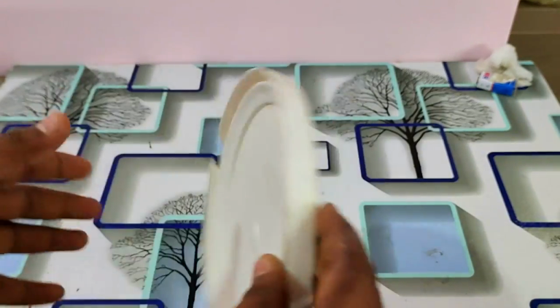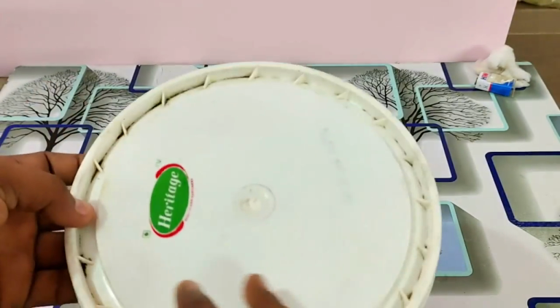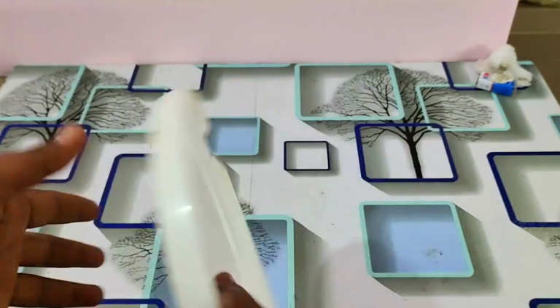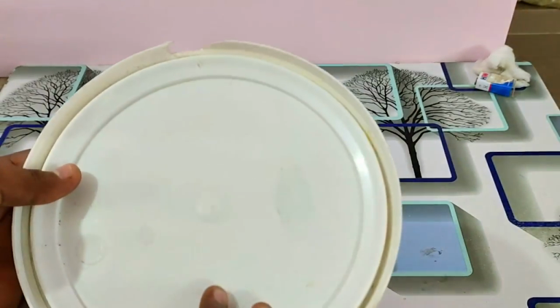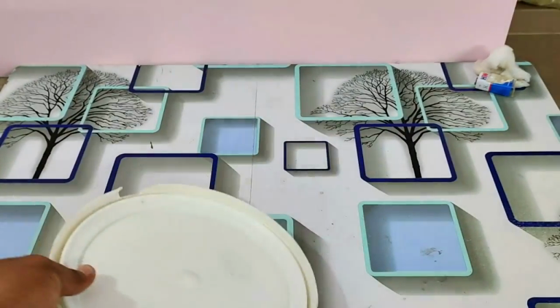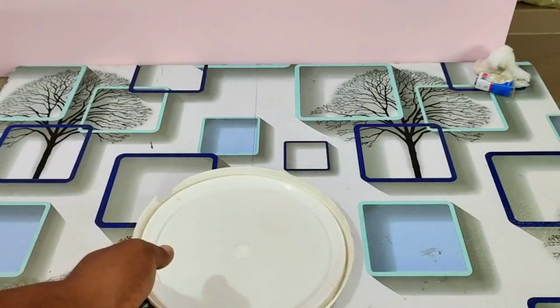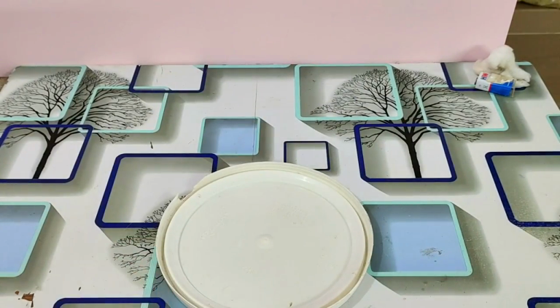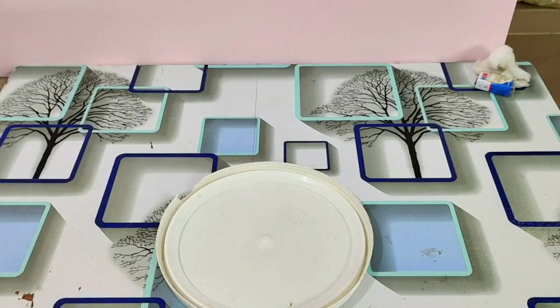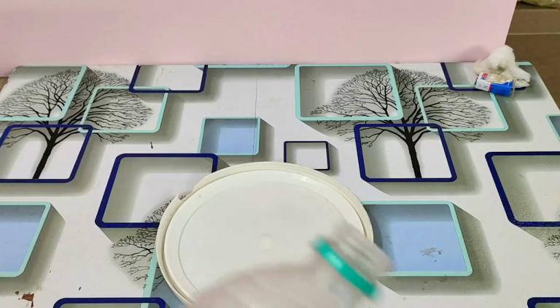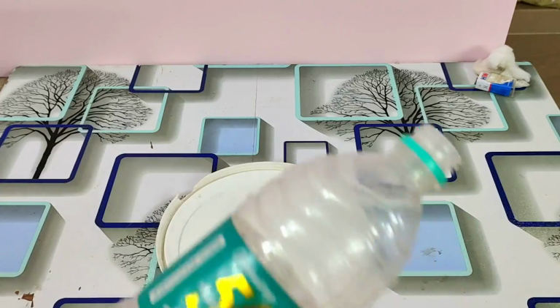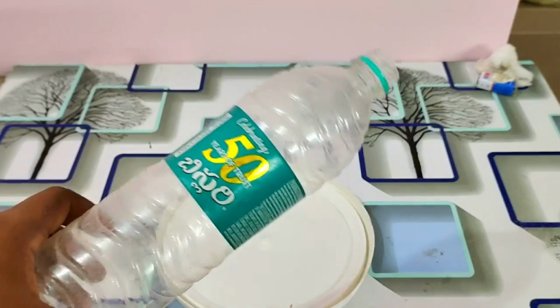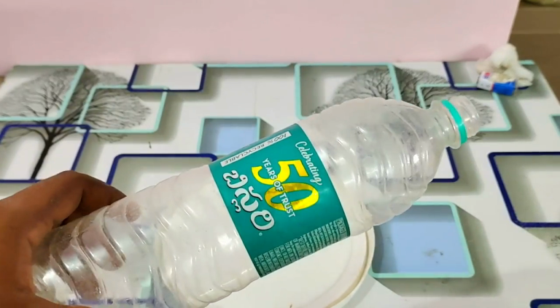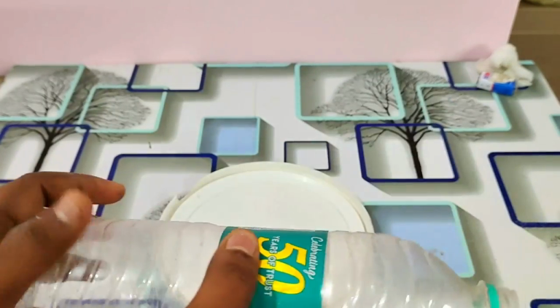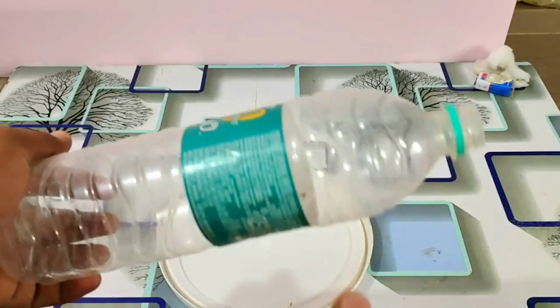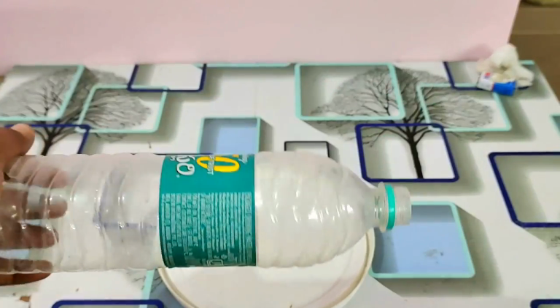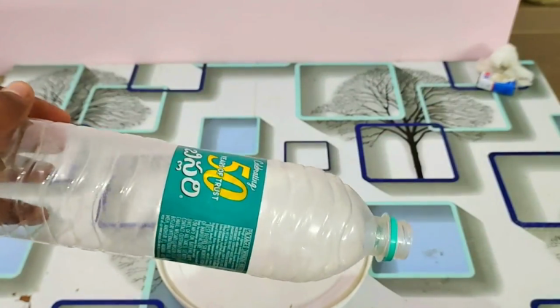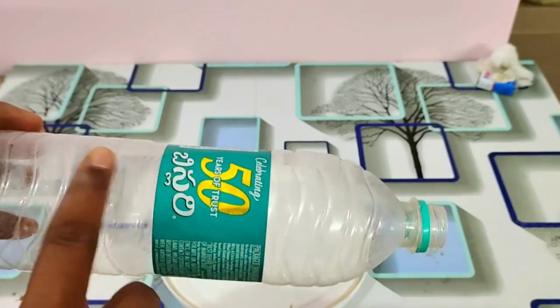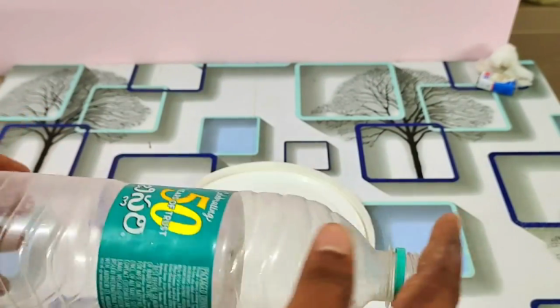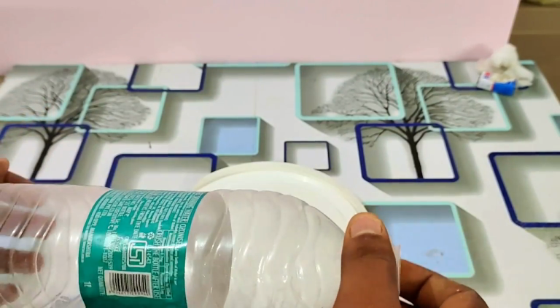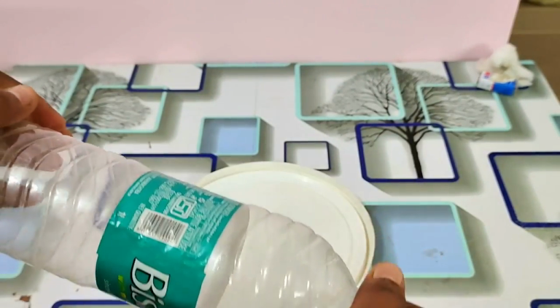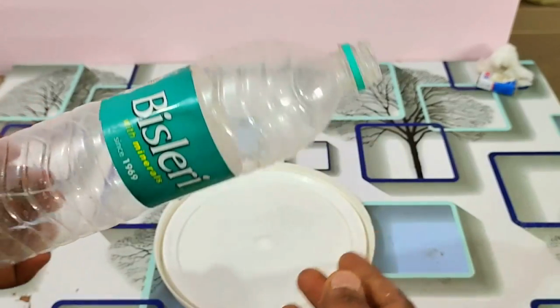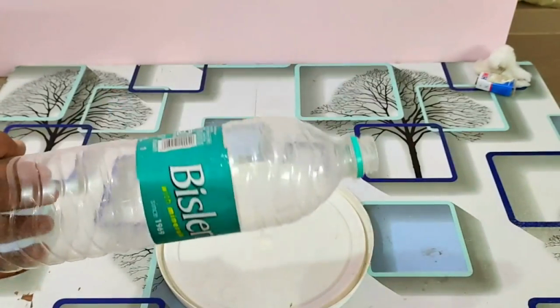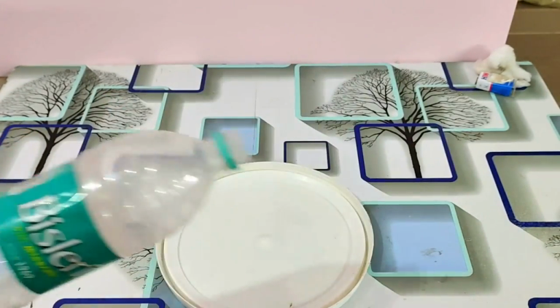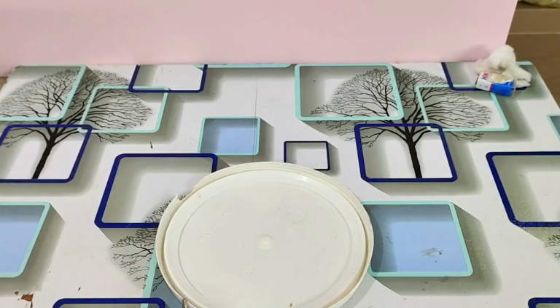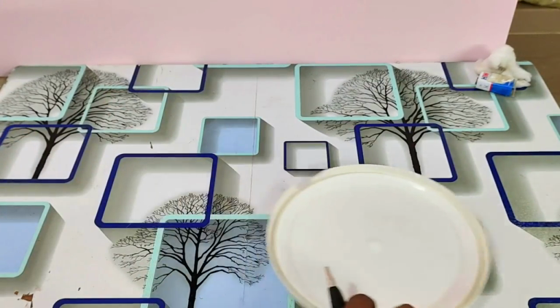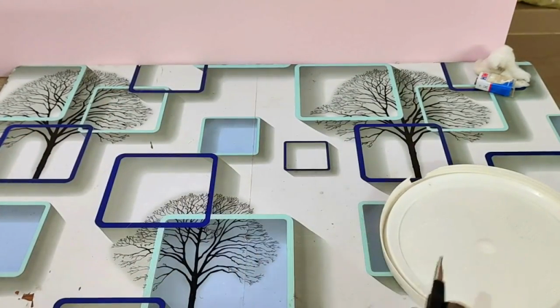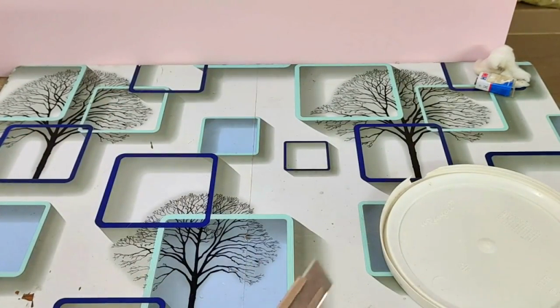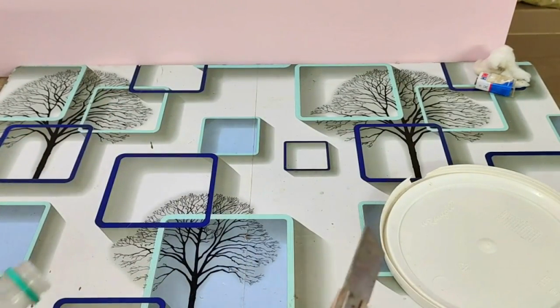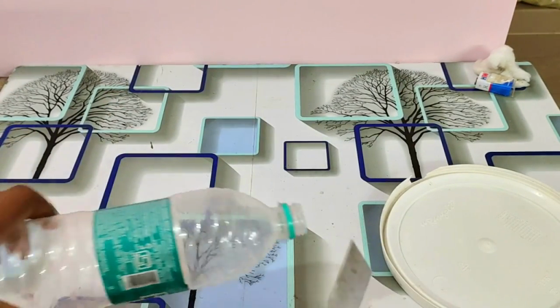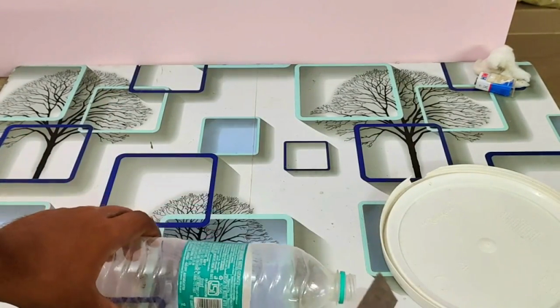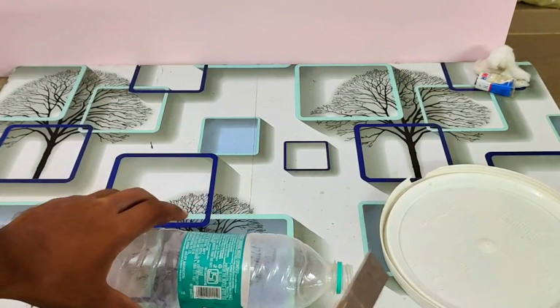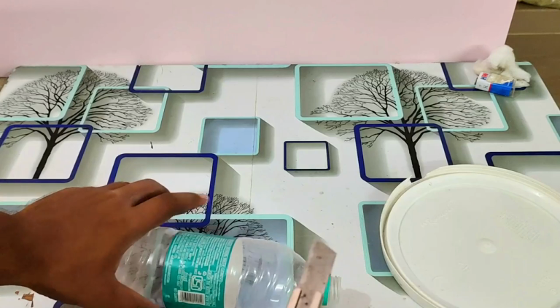We are going to use a plastic bottle. We are going to use a Thumbs Up bottle of 2.25 liters.